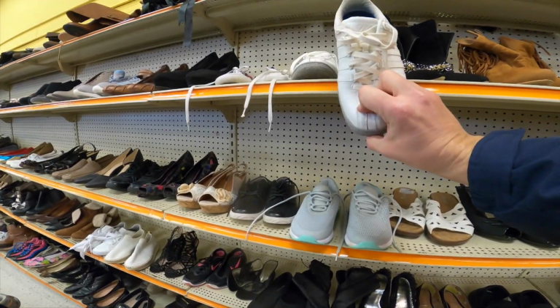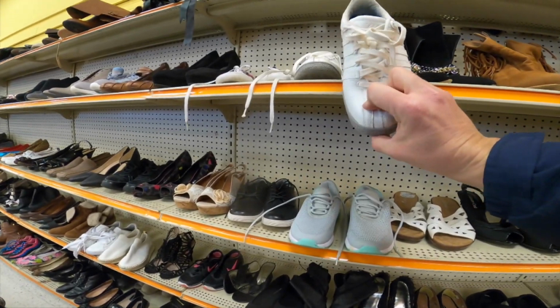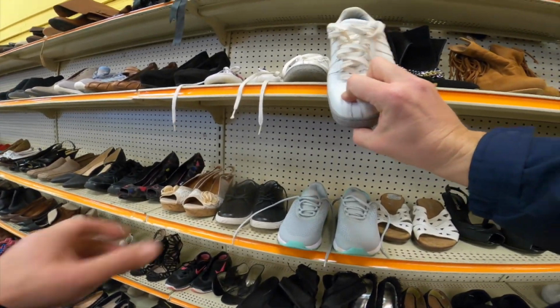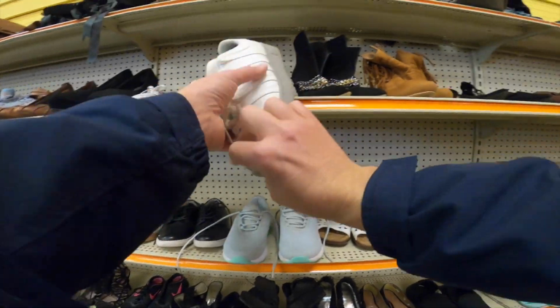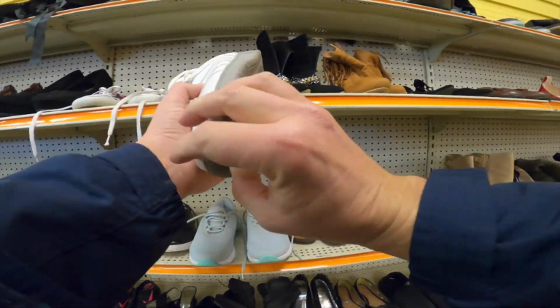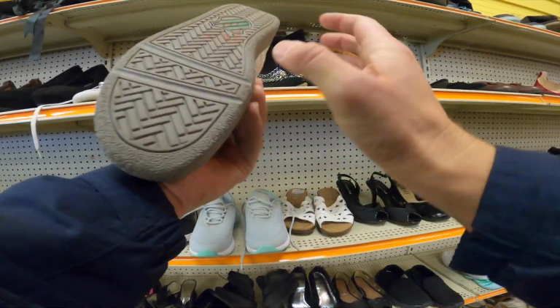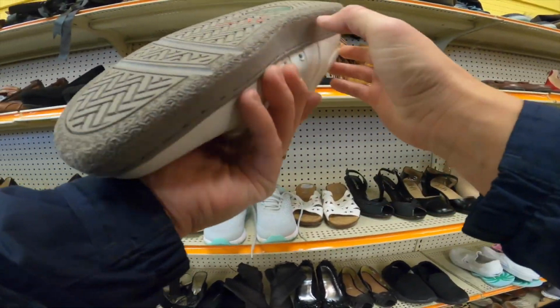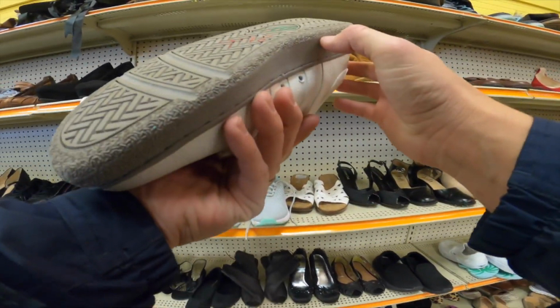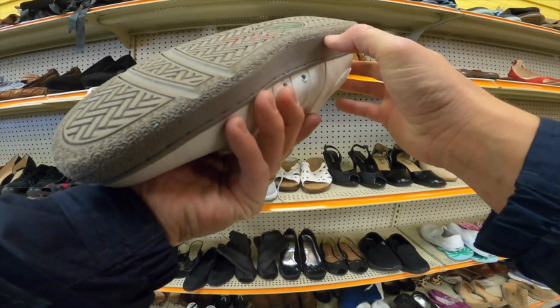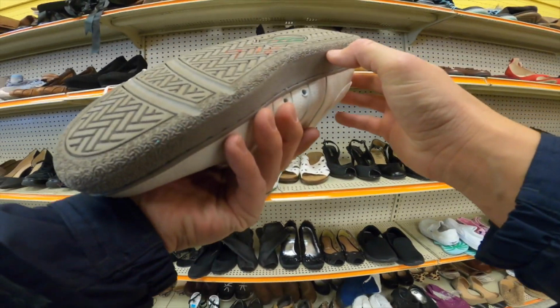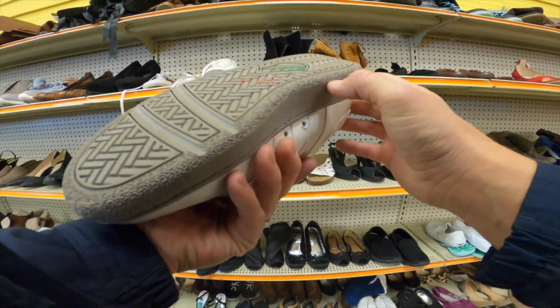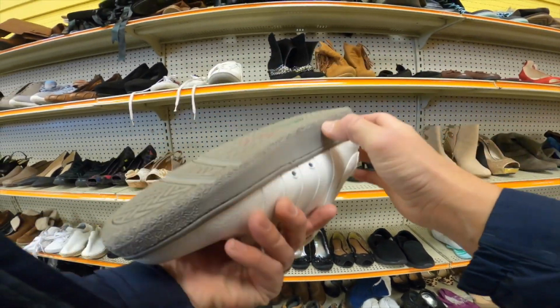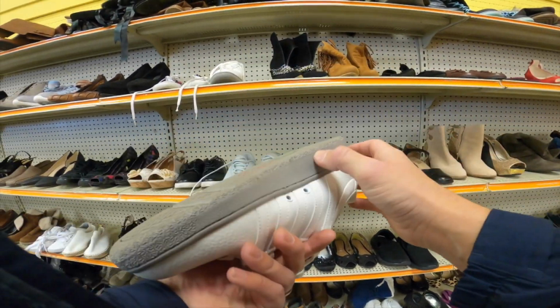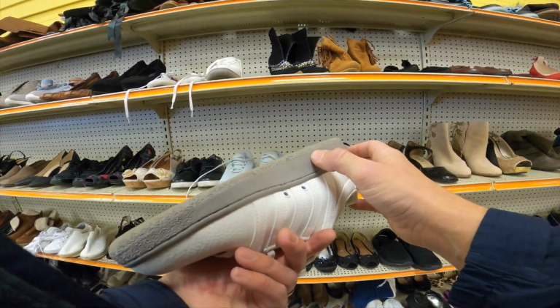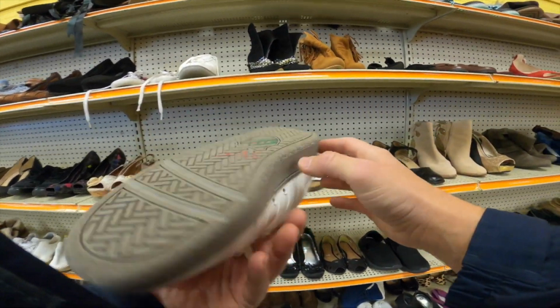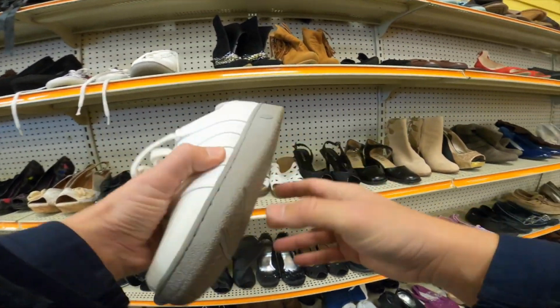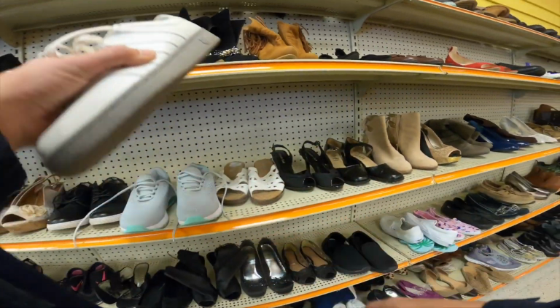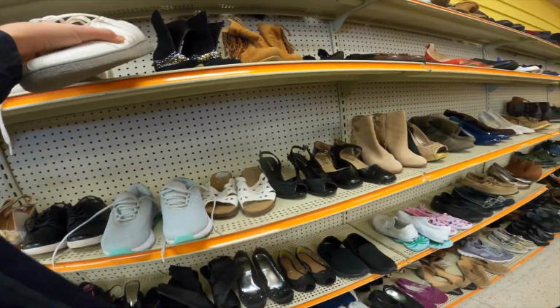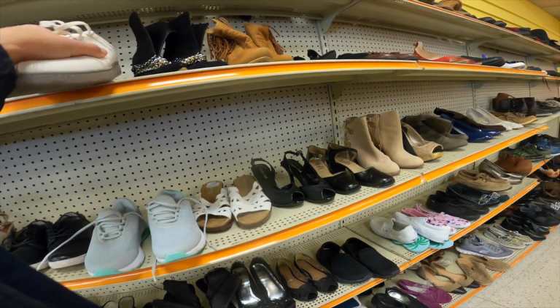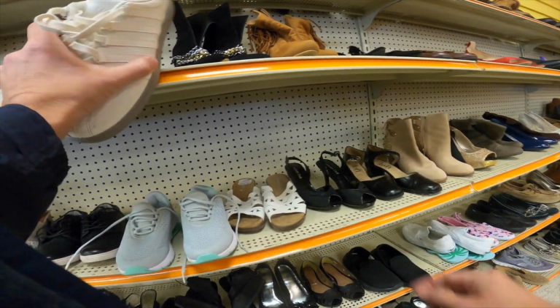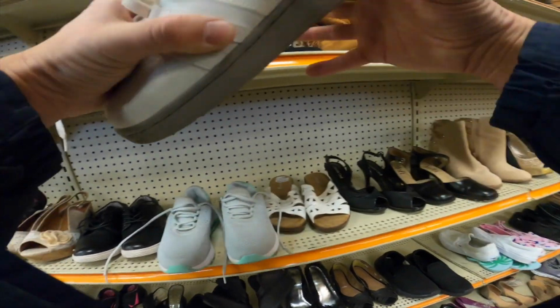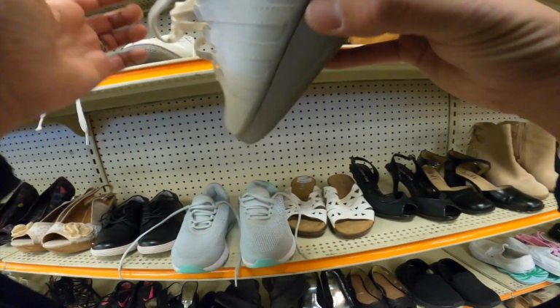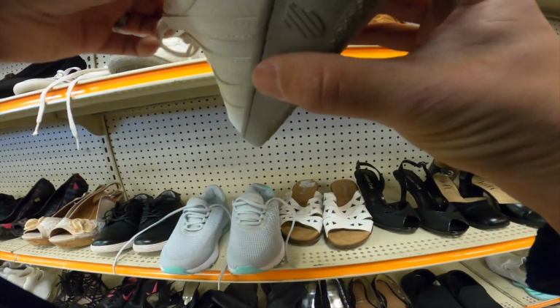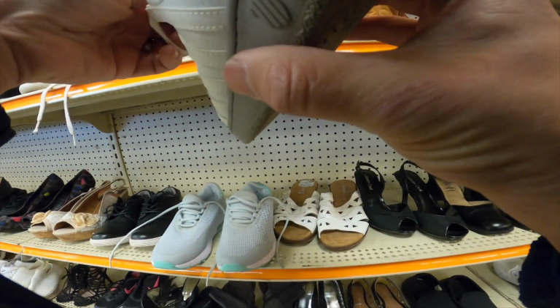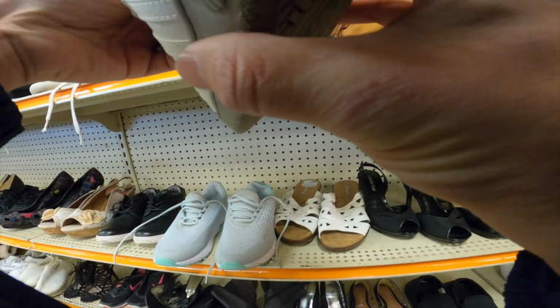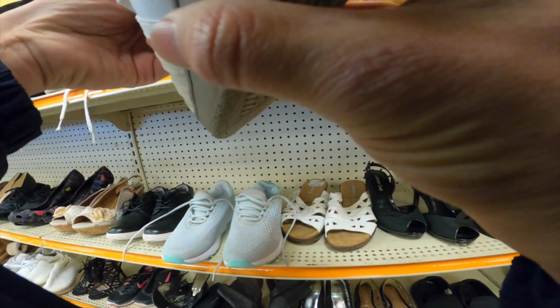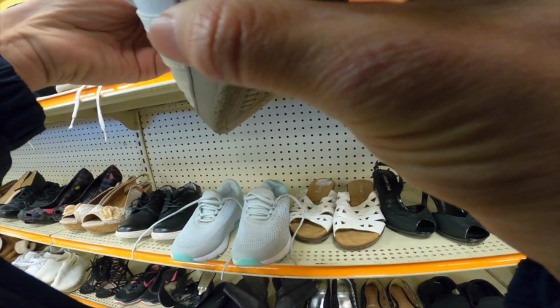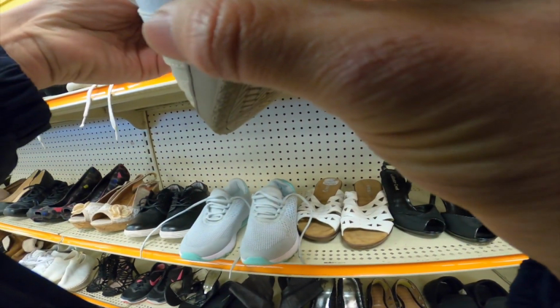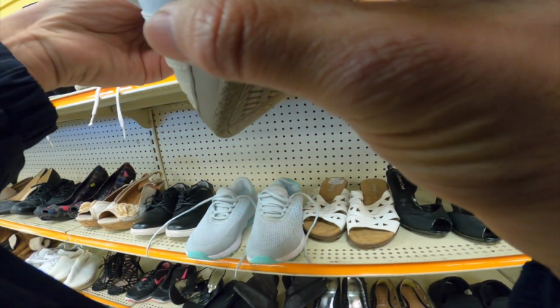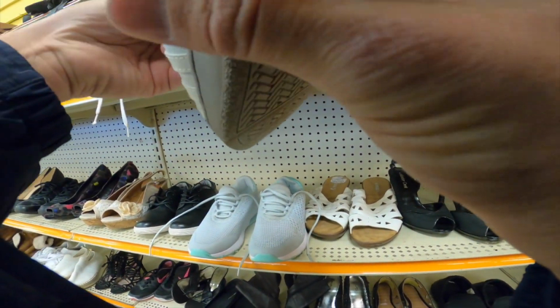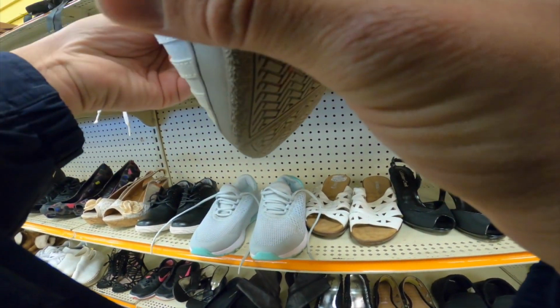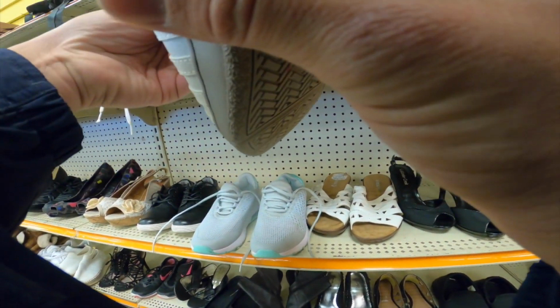I did pick up this pair of K-Swiss. The comps on these were in the $30 to $35 range plus shipping.